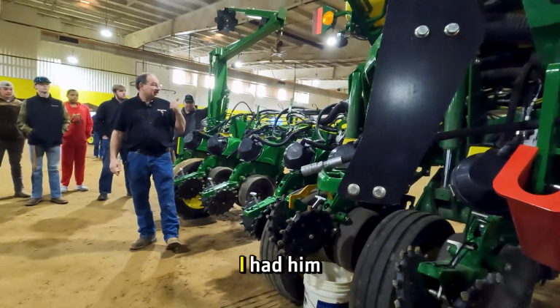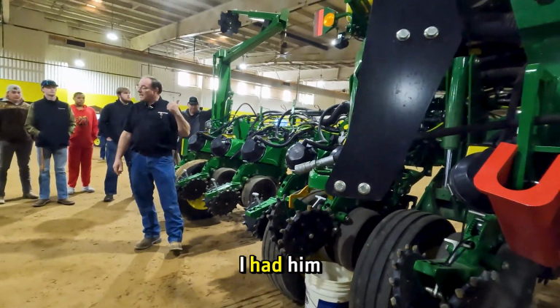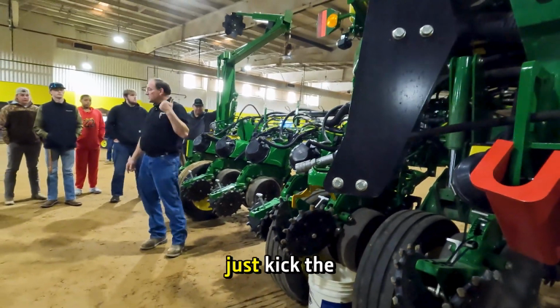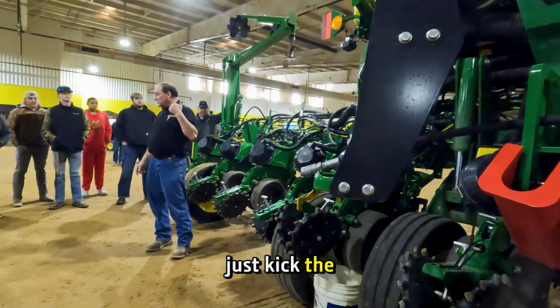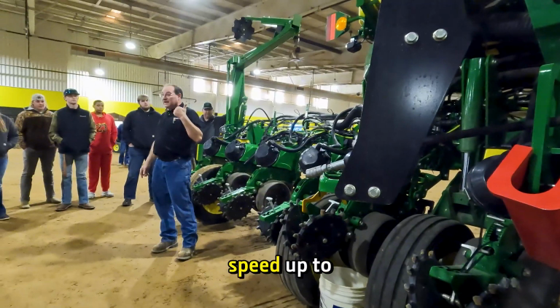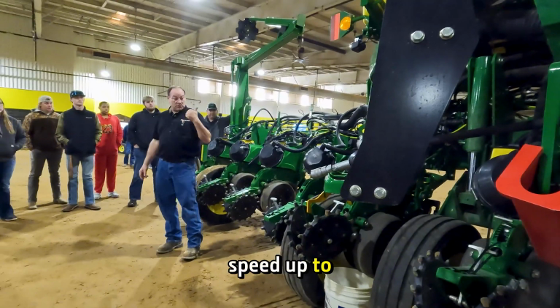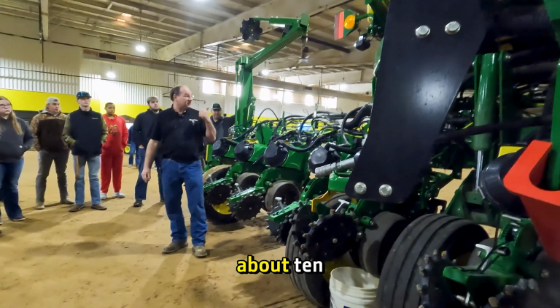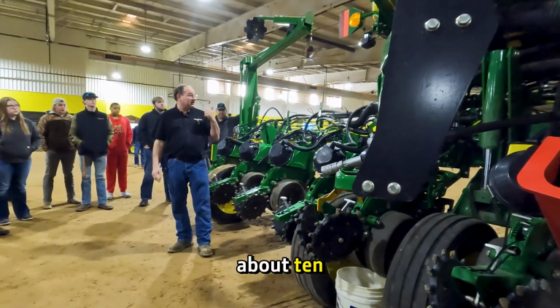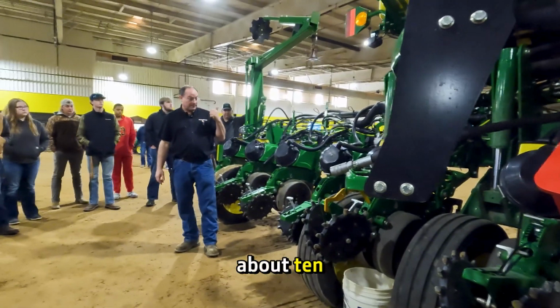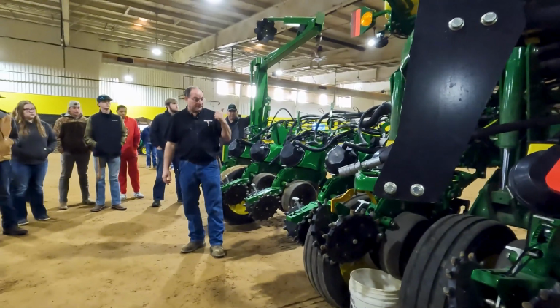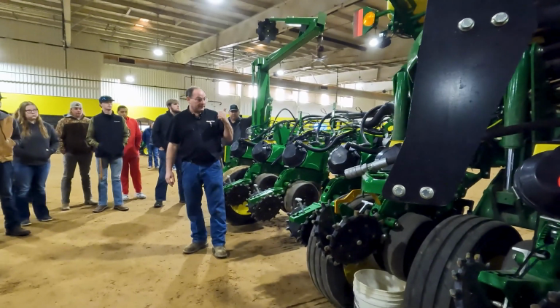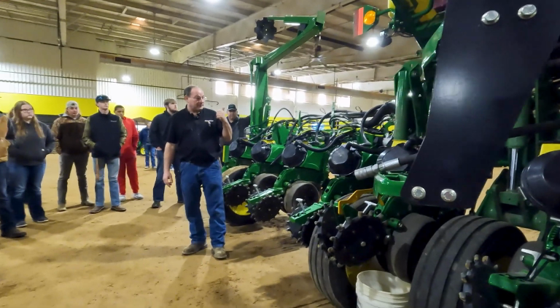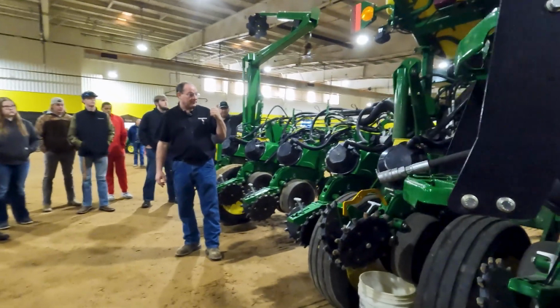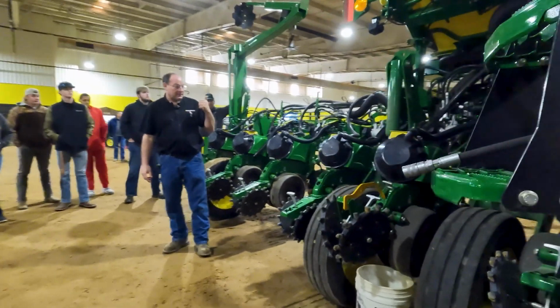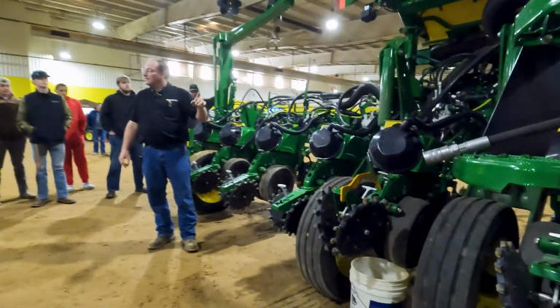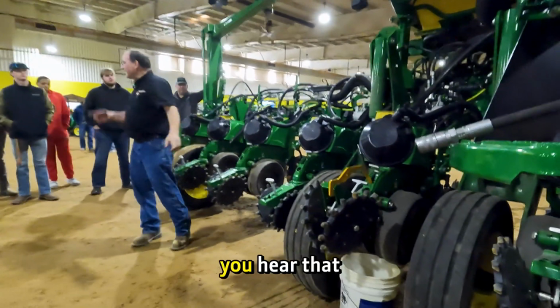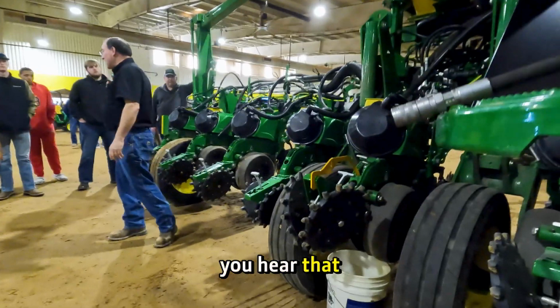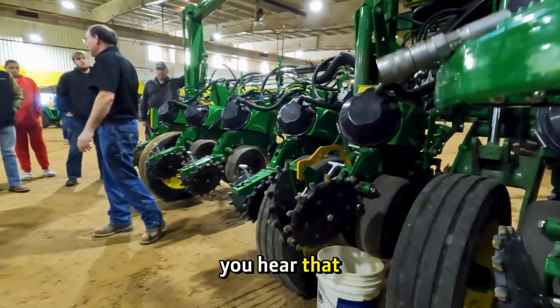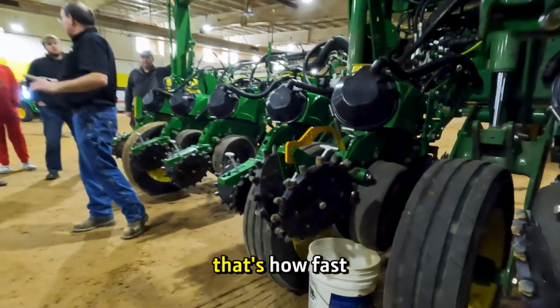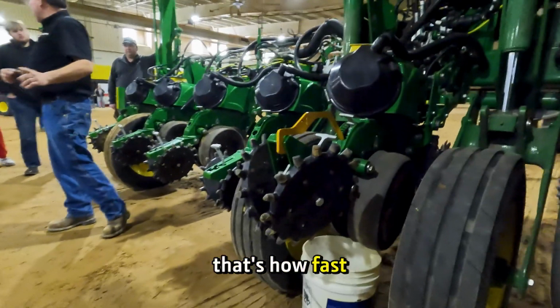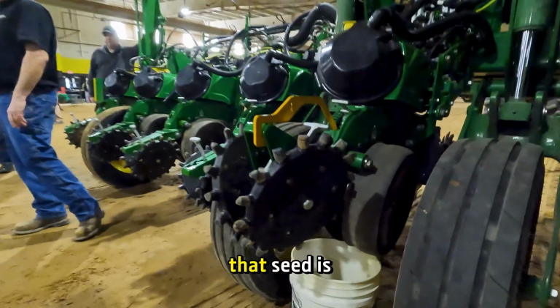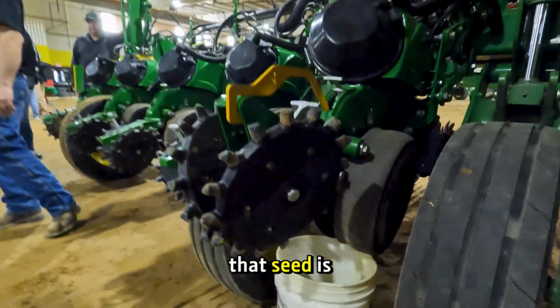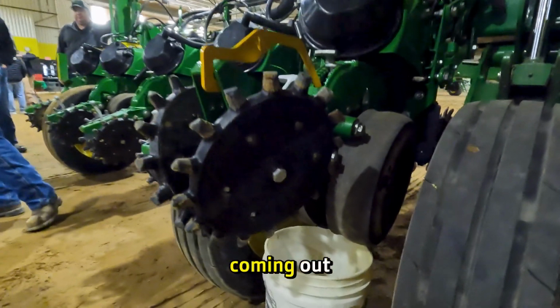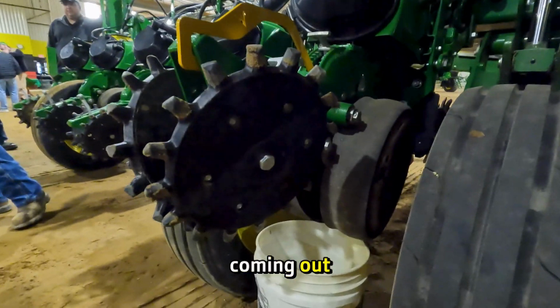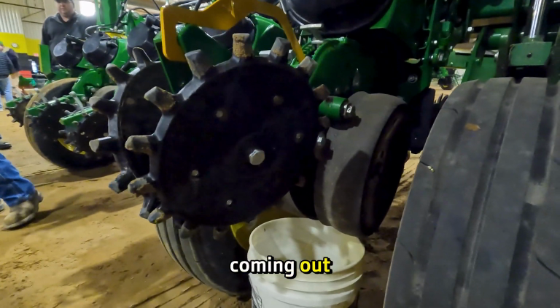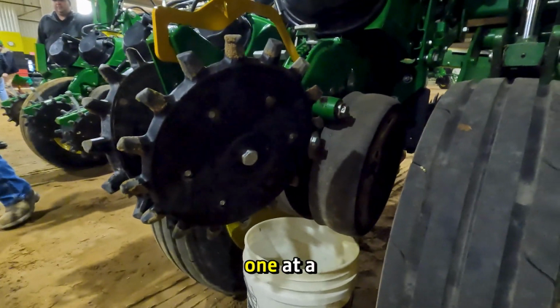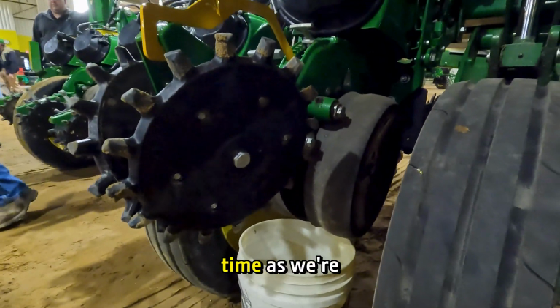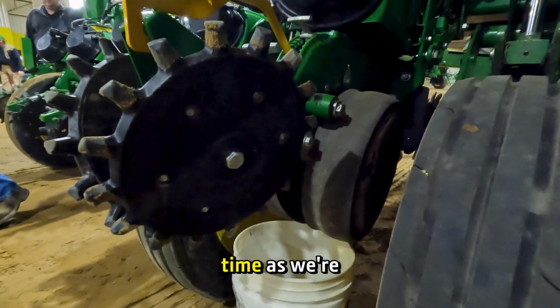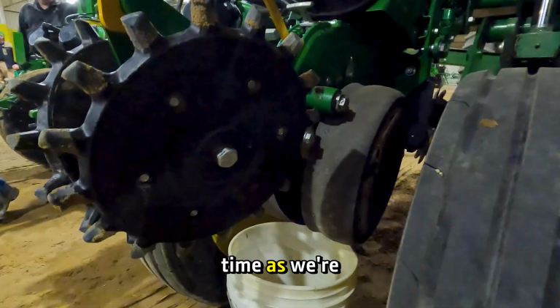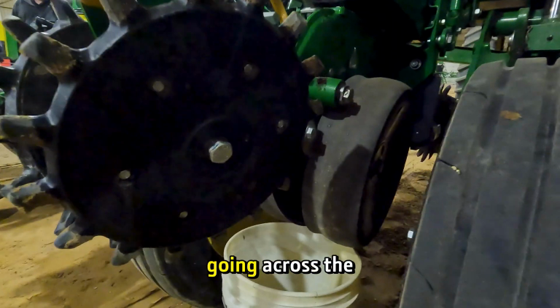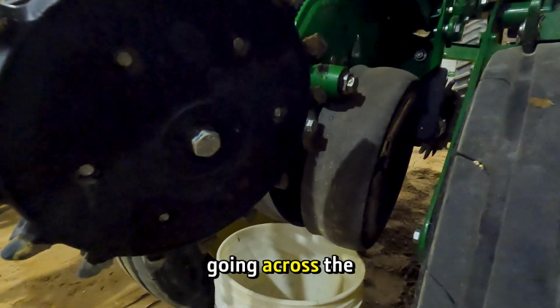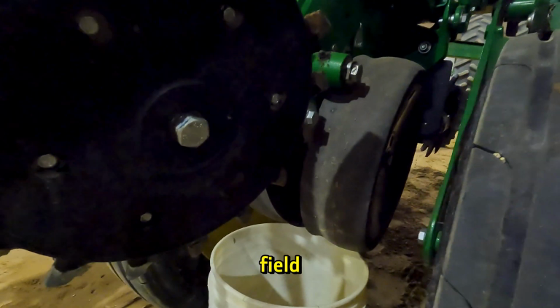I had him kick the speed up to about 10. You hear that? That's how fast that seed is coming out one at a time as we're going across the field.